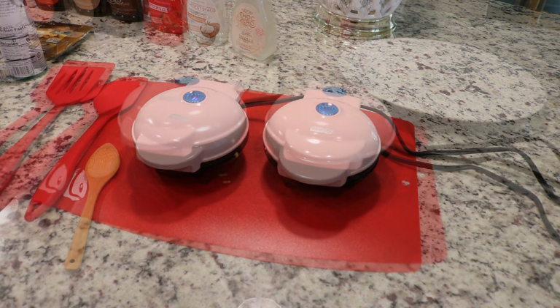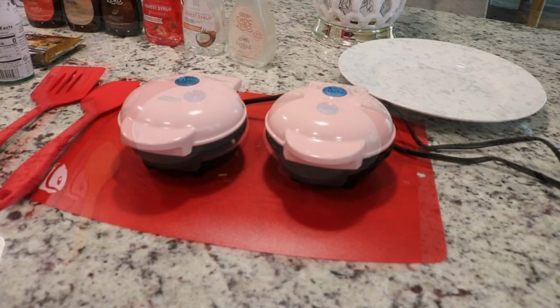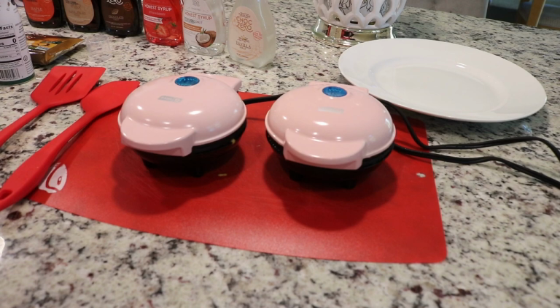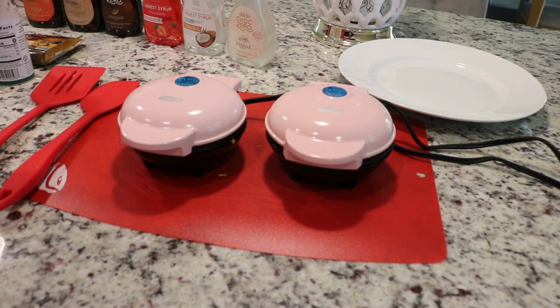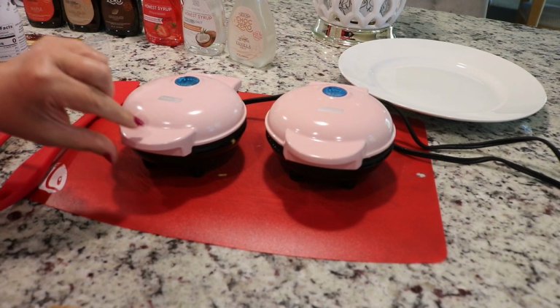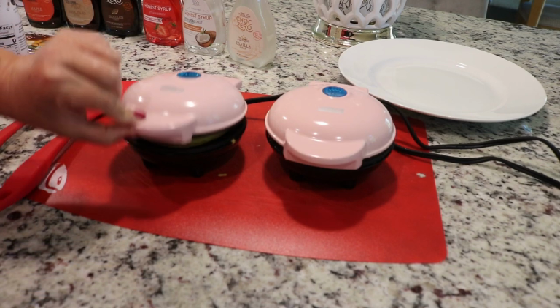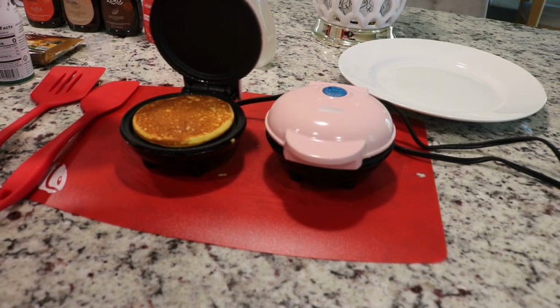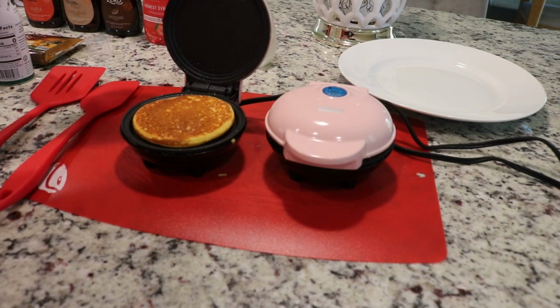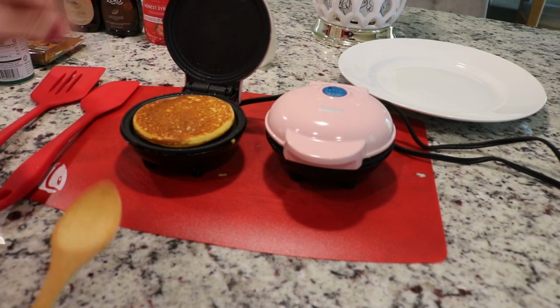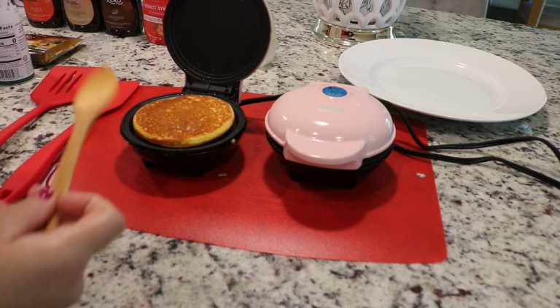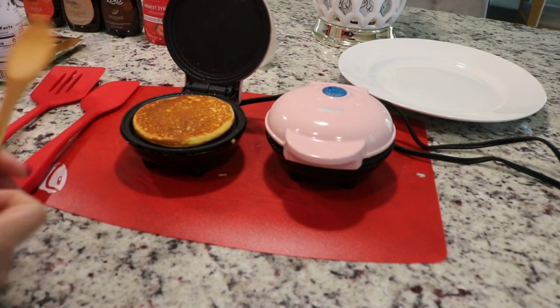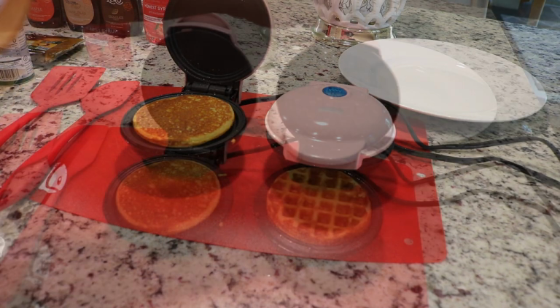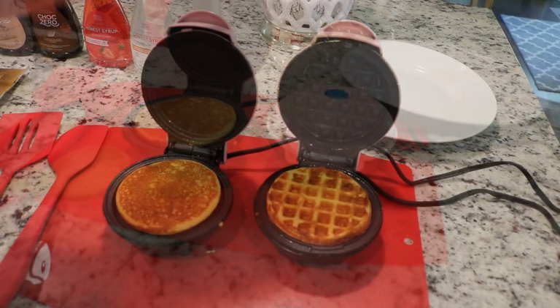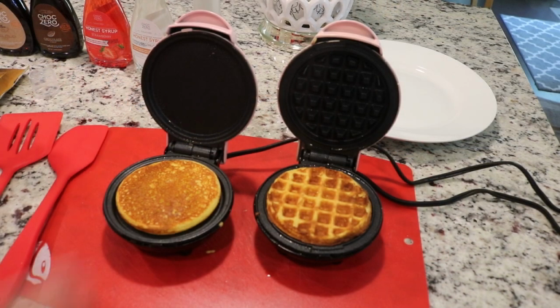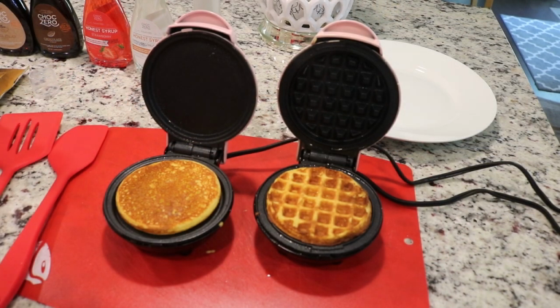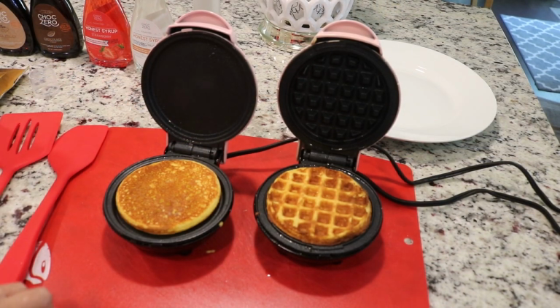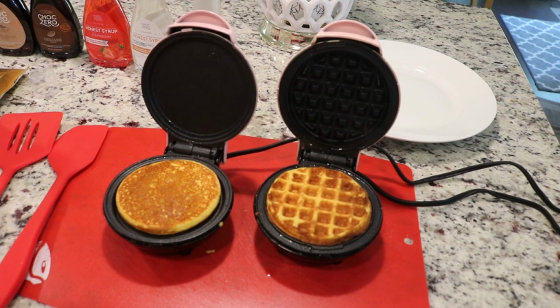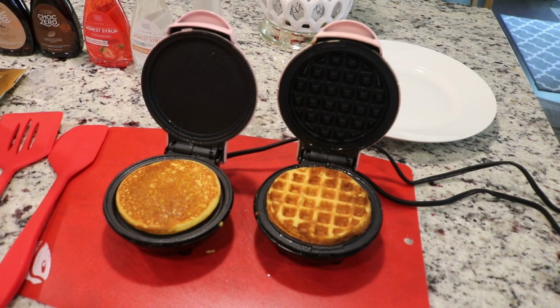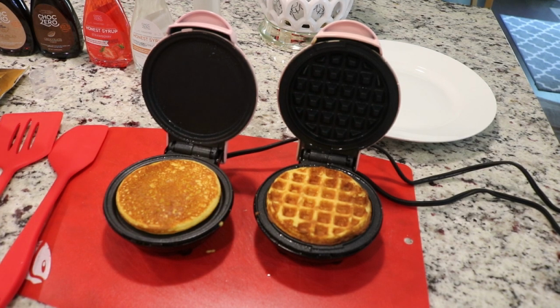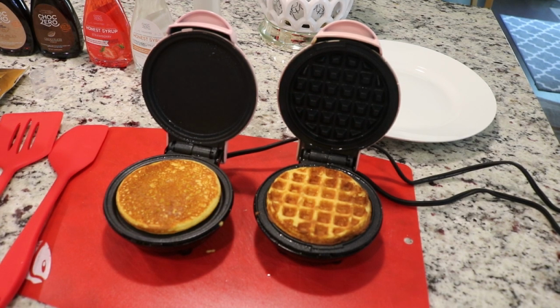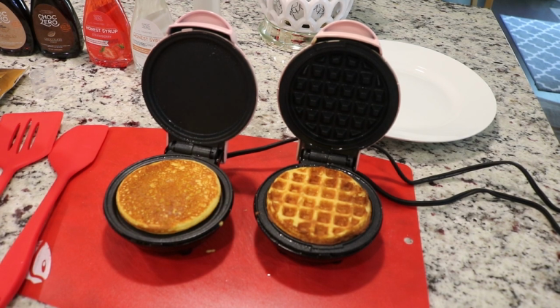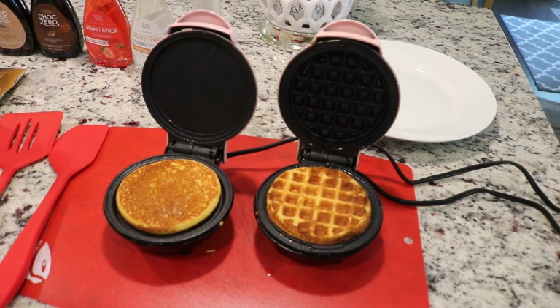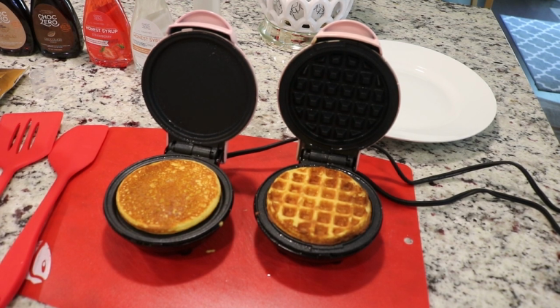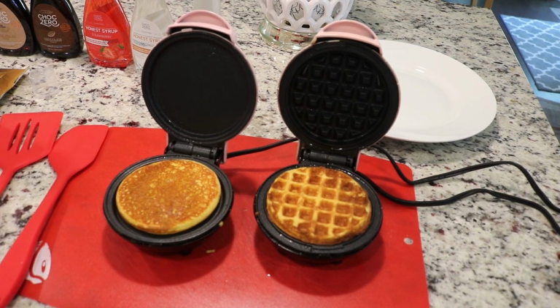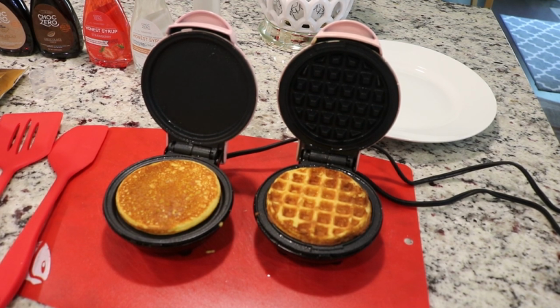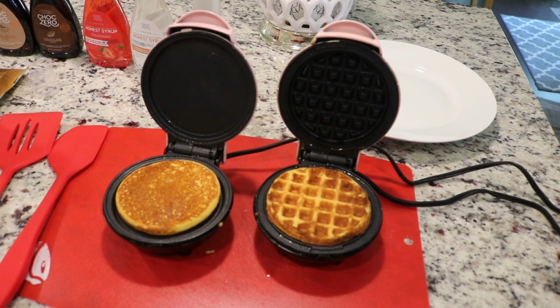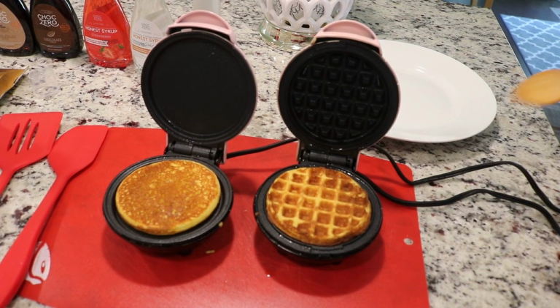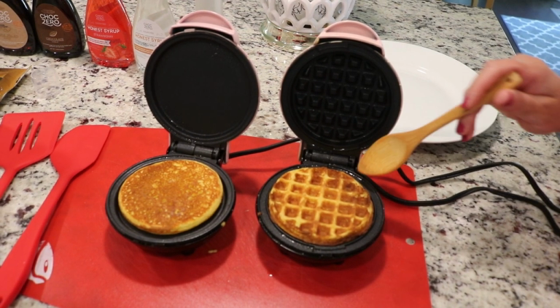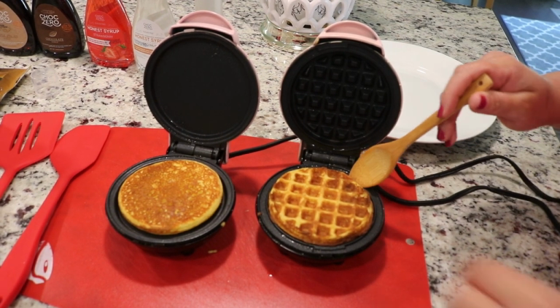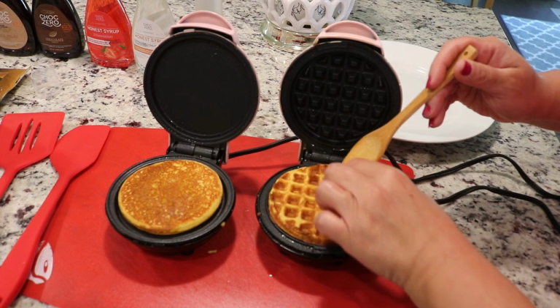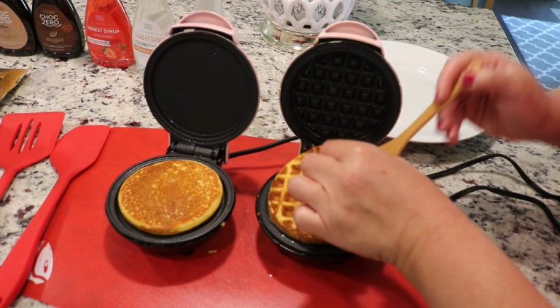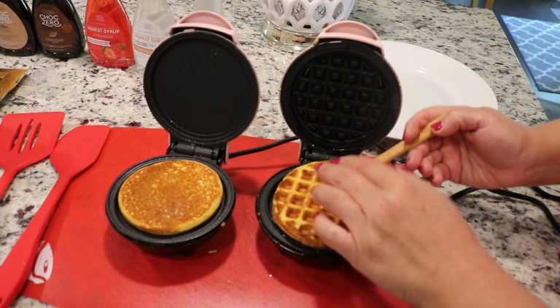All right, now I'm just going to go ahead and close those up and let them cook away — they usually take about three to five minutes. All right, let's take a look — beautiful! Both of those are done for sure. I'm going to go ahead and take them out and then start the next two.